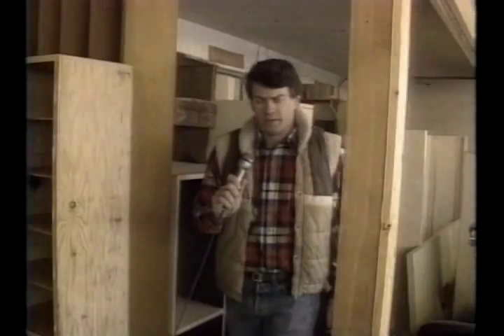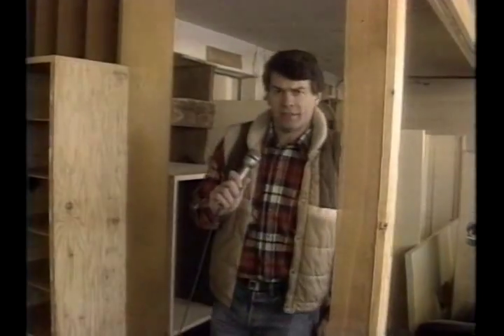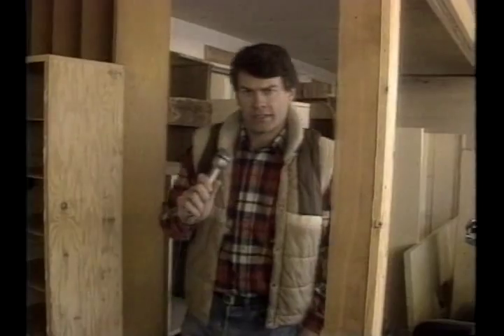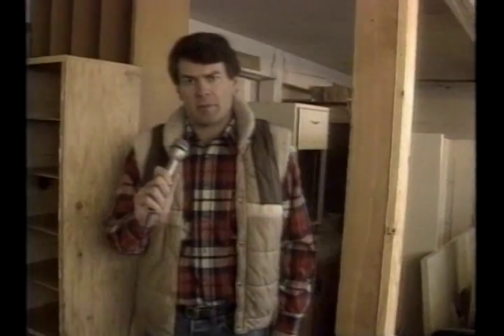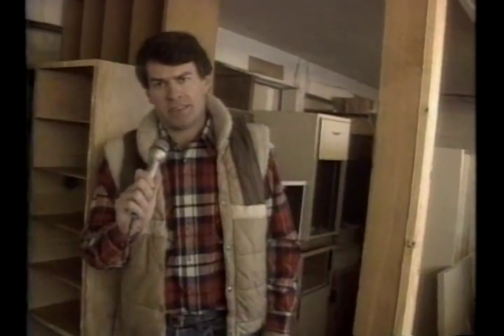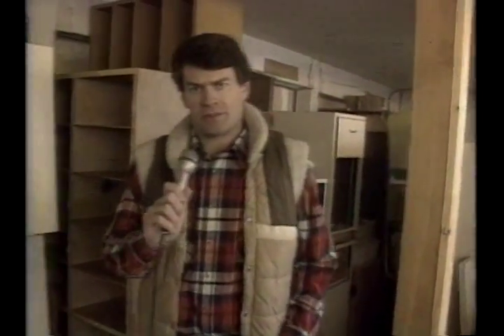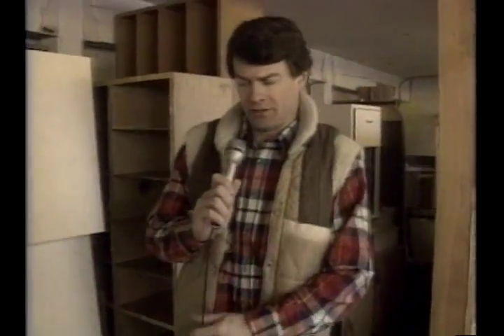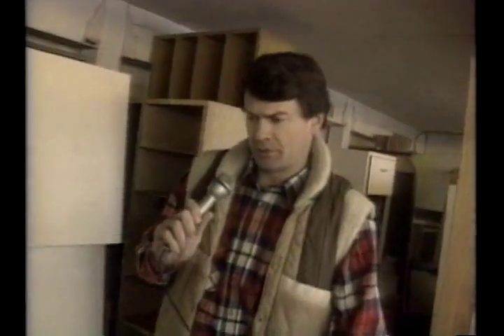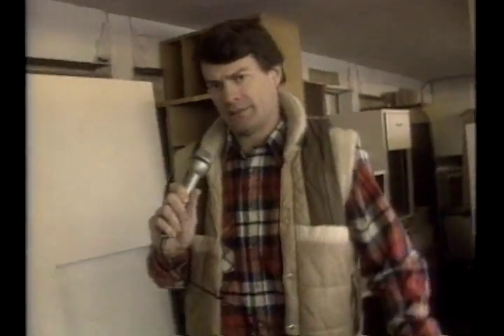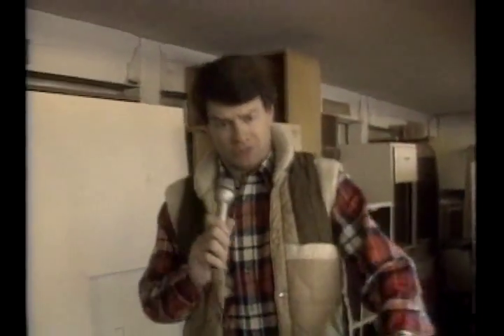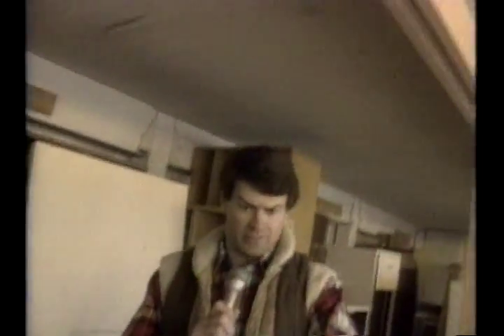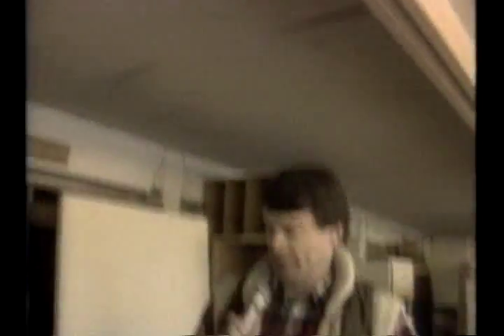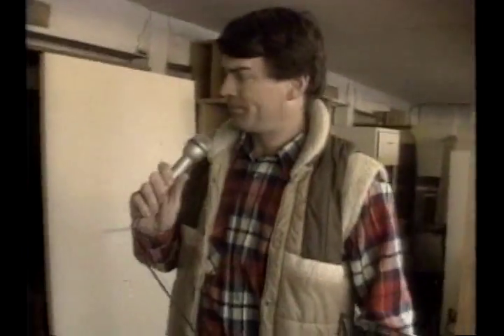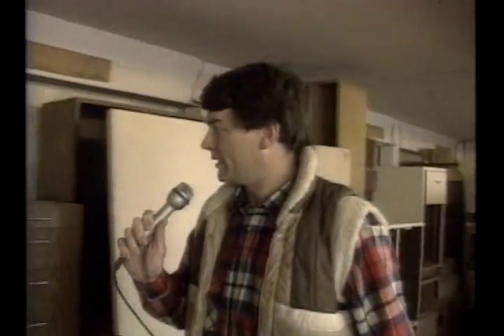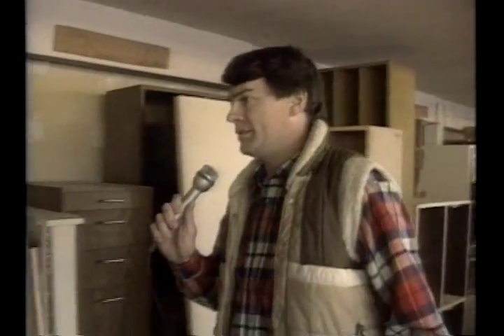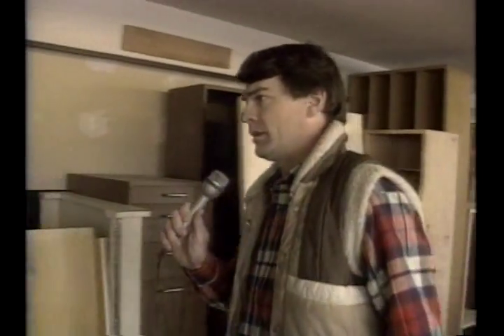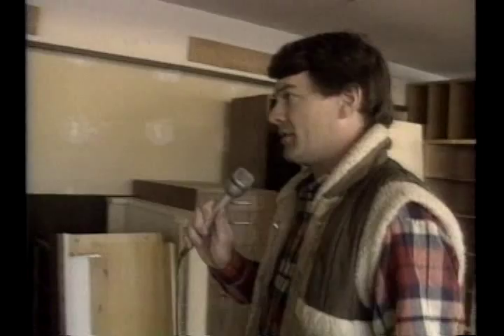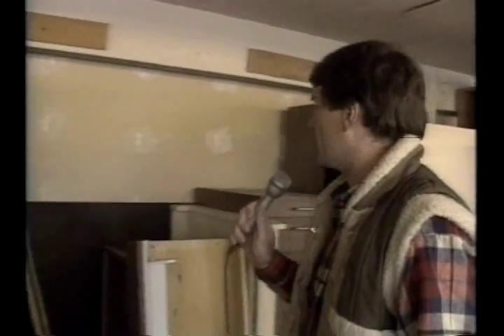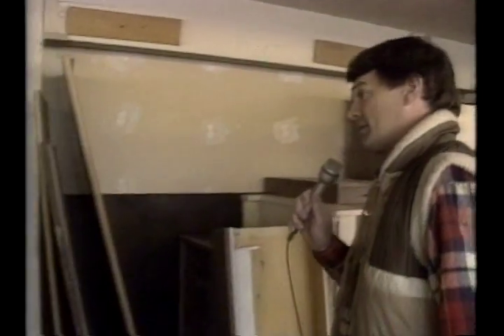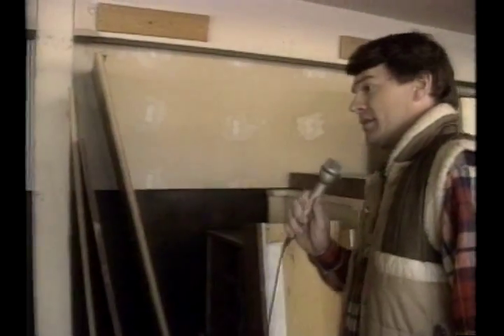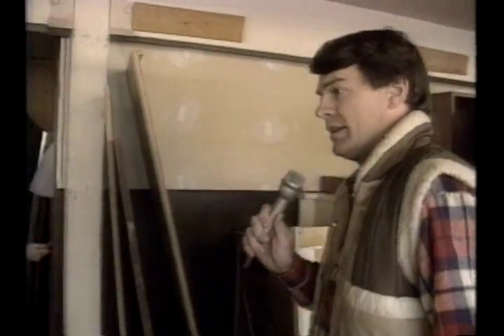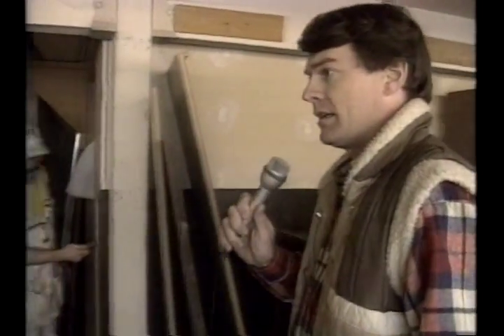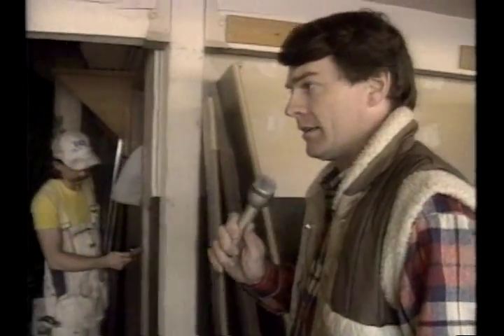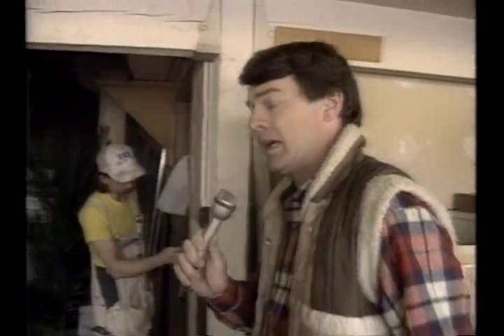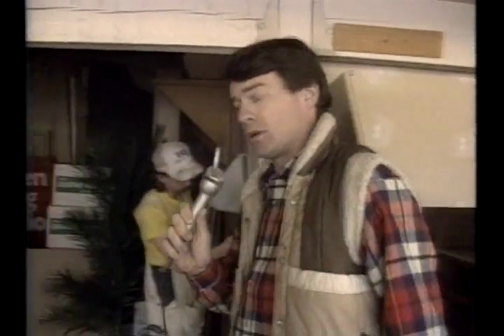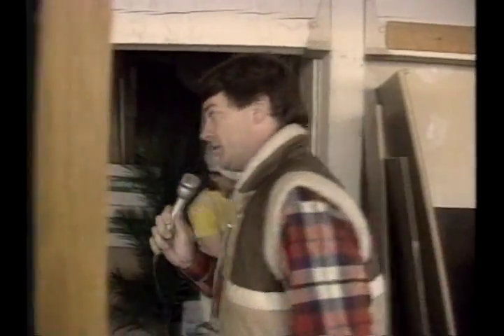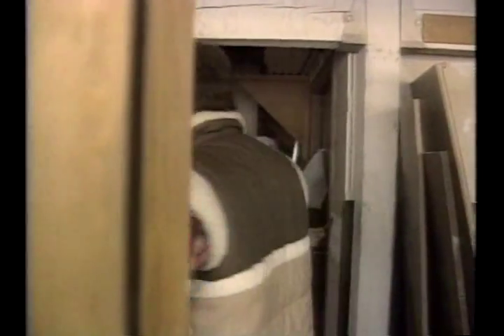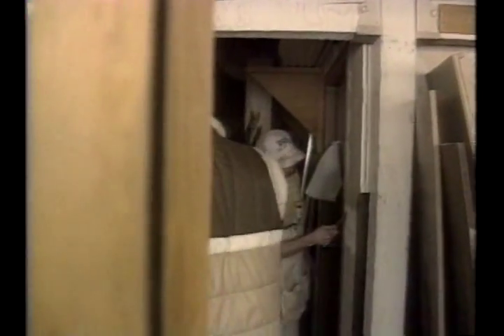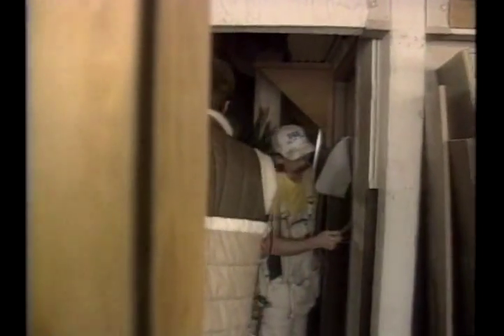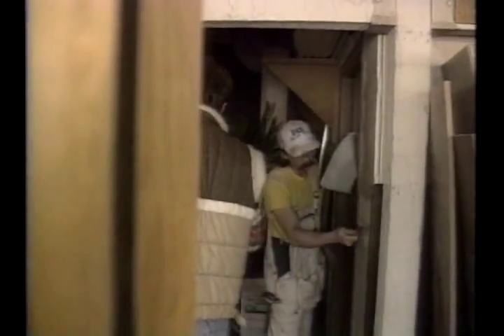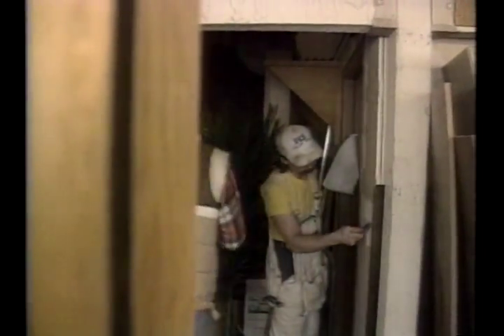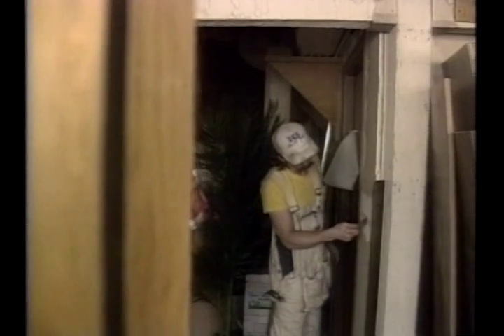Gary is our cameraman today as we look around this here place. Watch your step there, Gary, because this here place is really a mess and we have got a lot of work to do to get this here place looking good again.